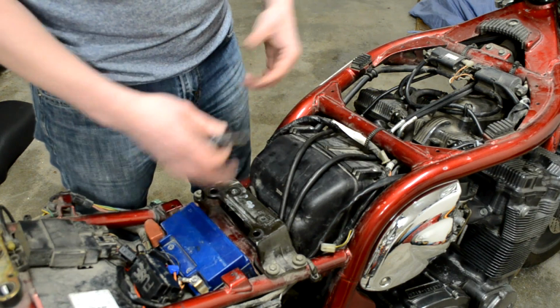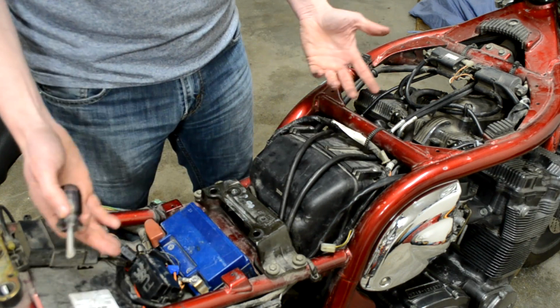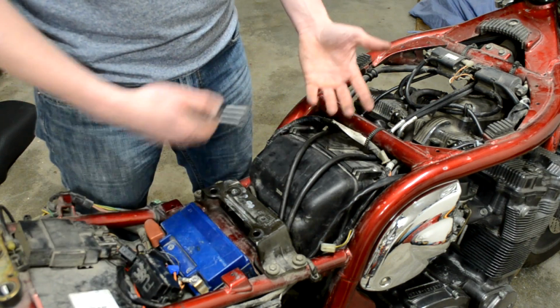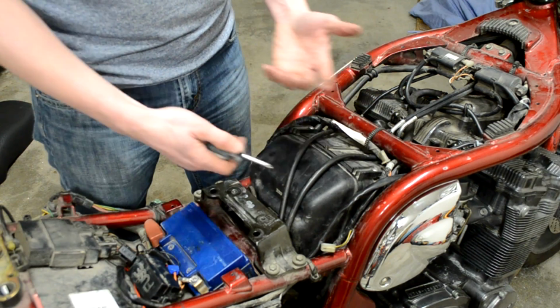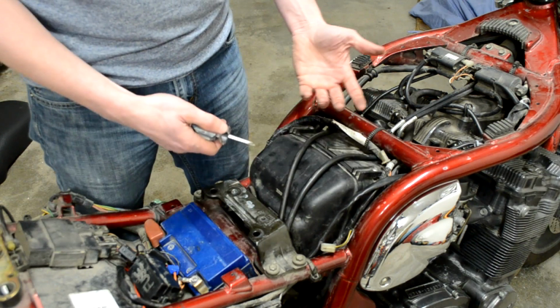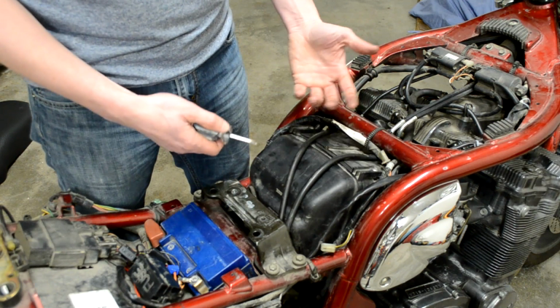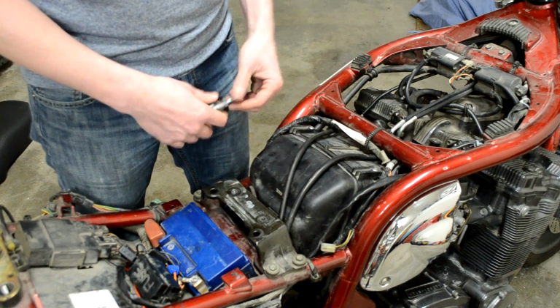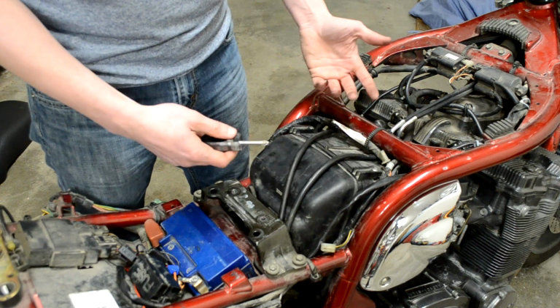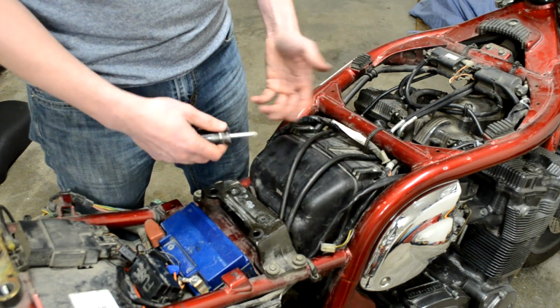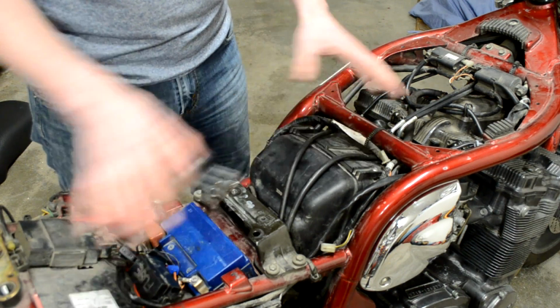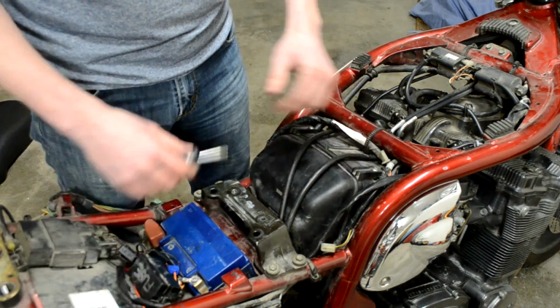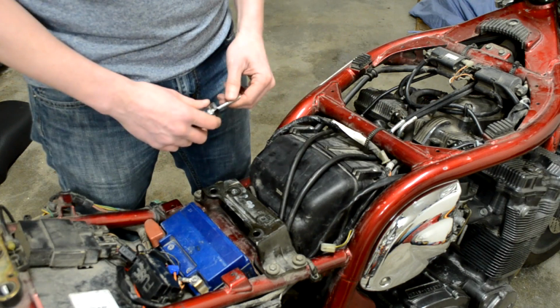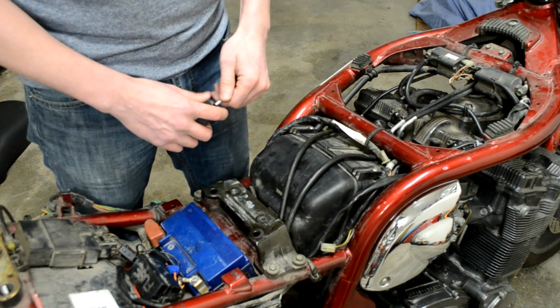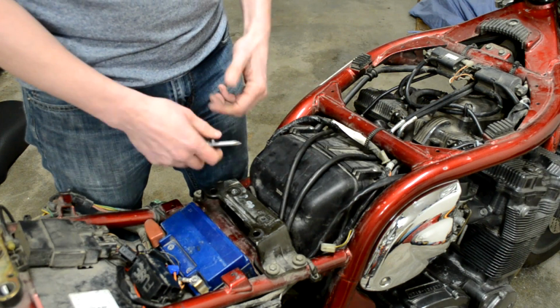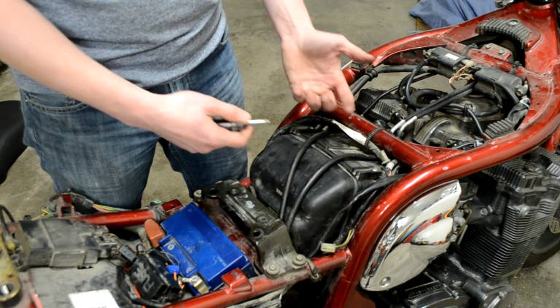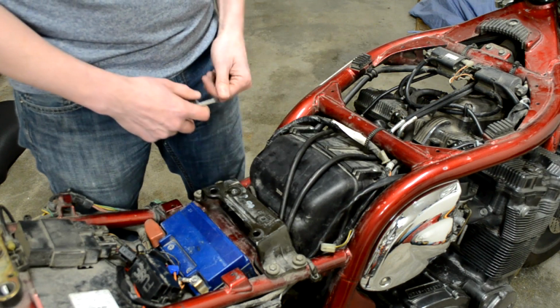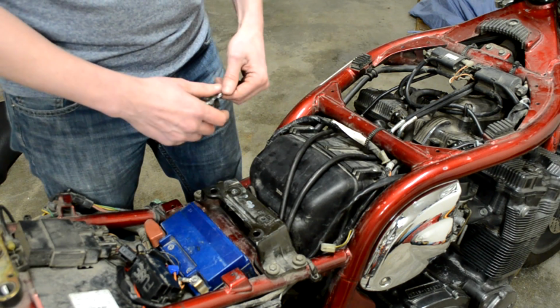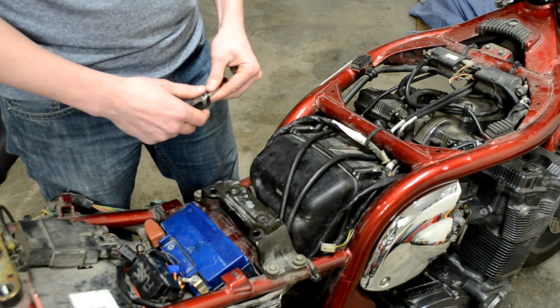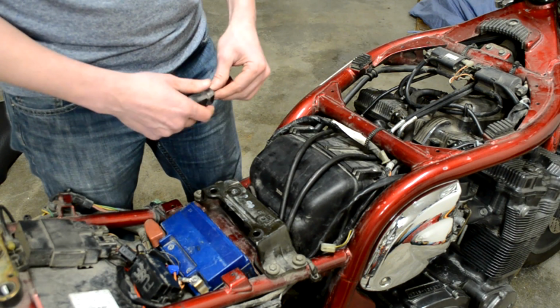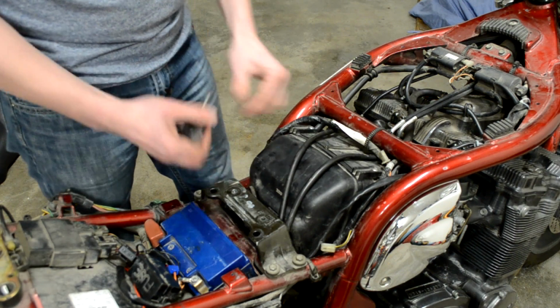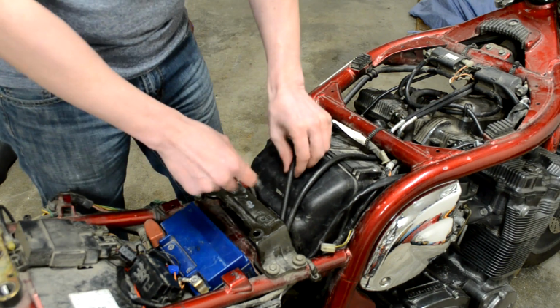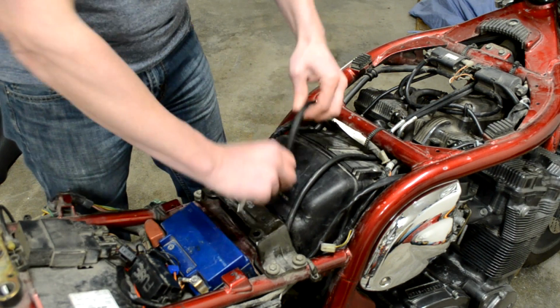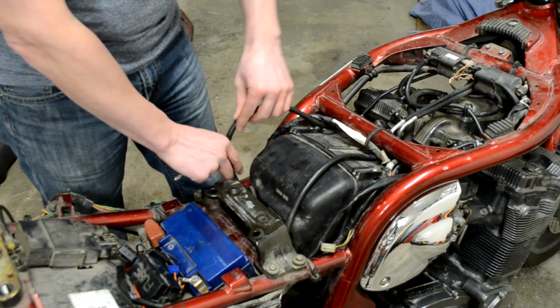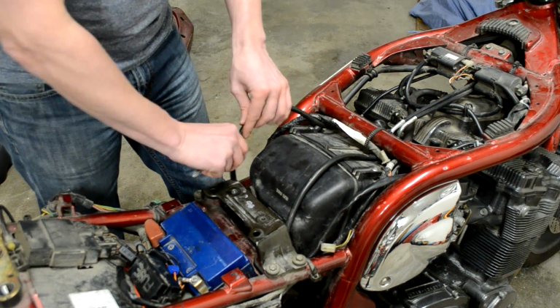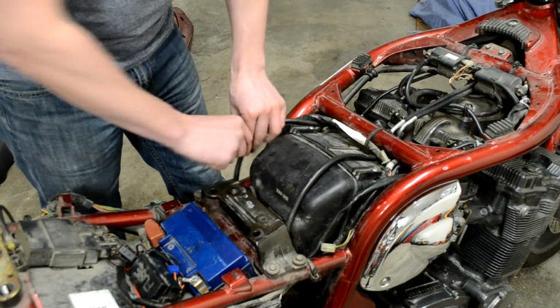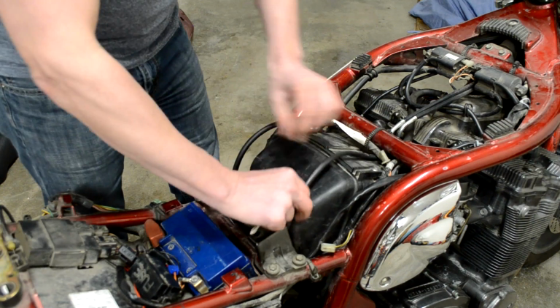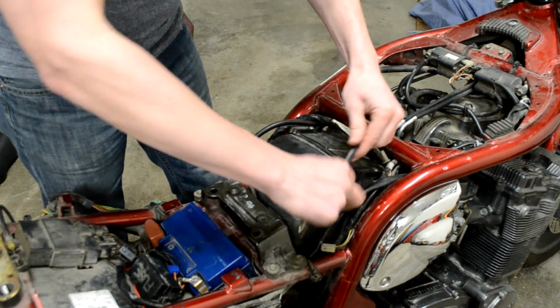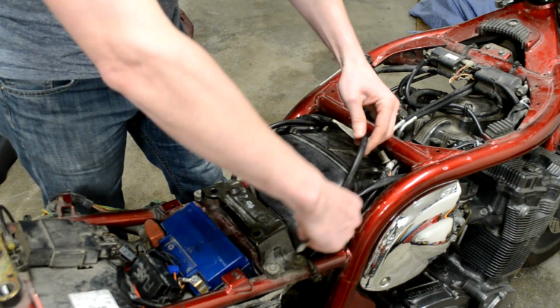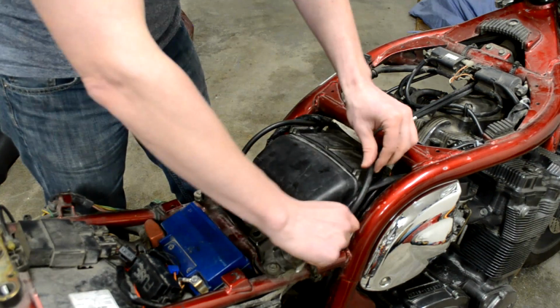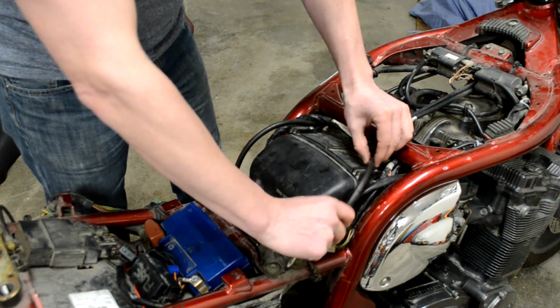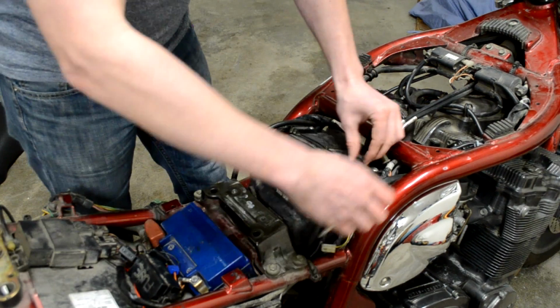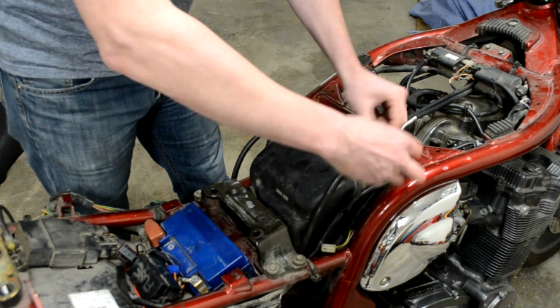The last thing I want to do is go for a ride in the springtime — because it's winter right now and everything is stored for the winter — and find out that my bike is running a little bit lean. That is the reason for this video.